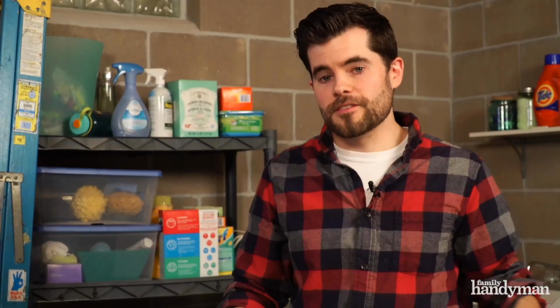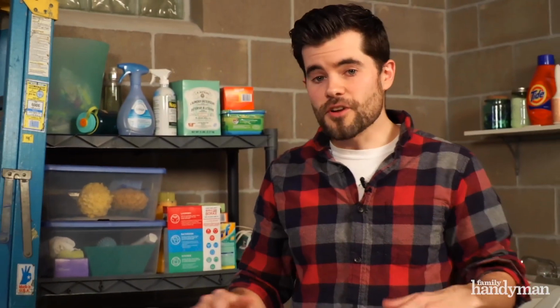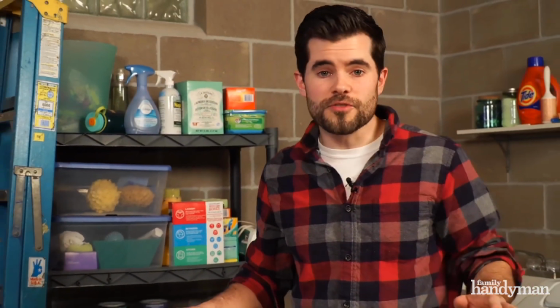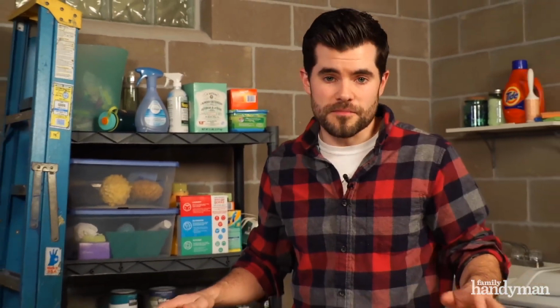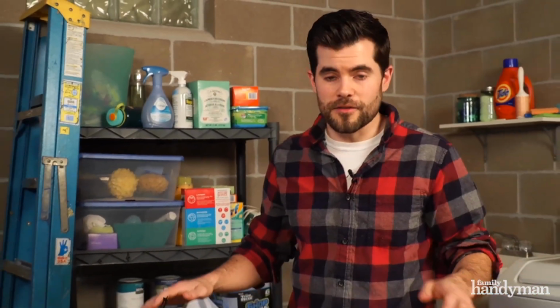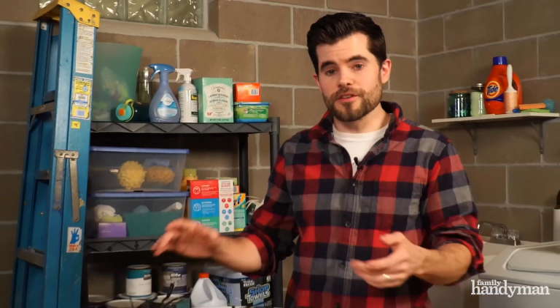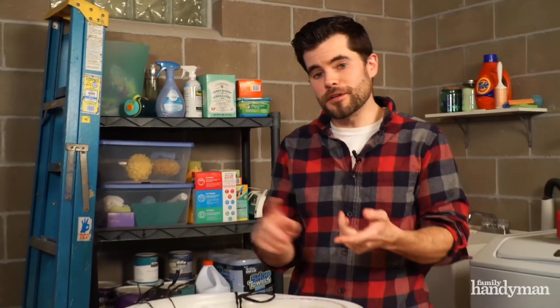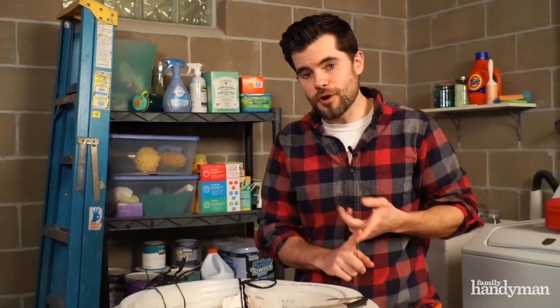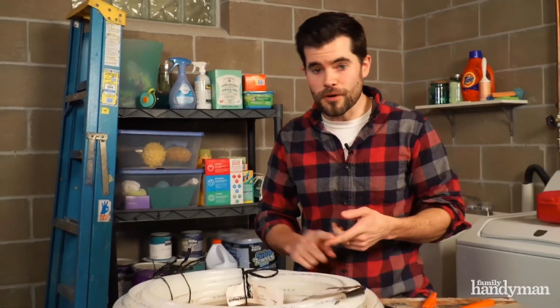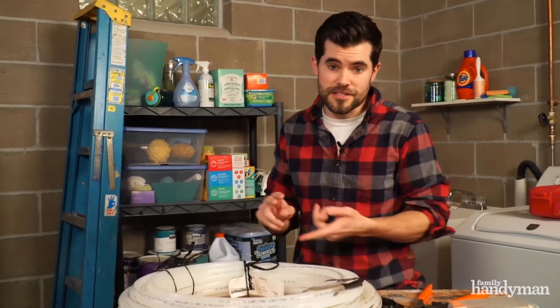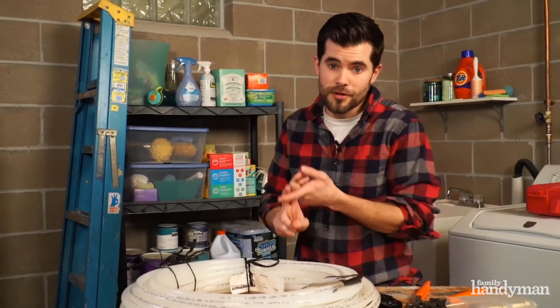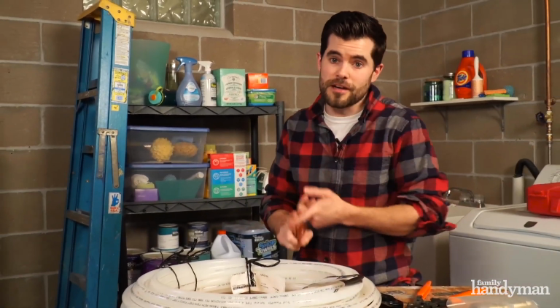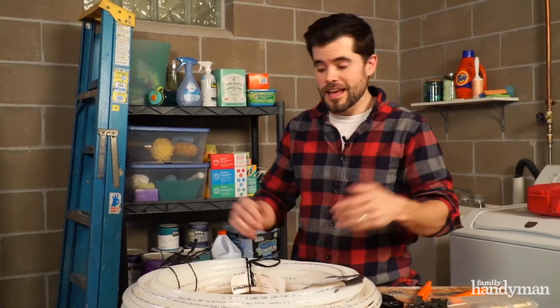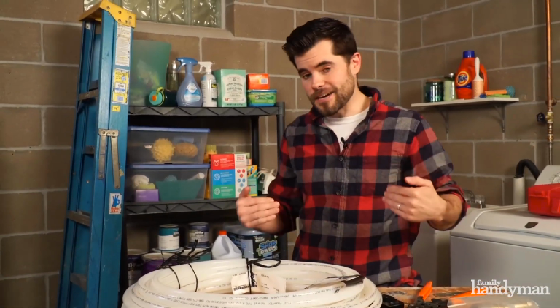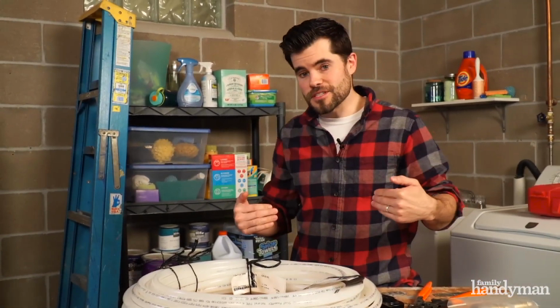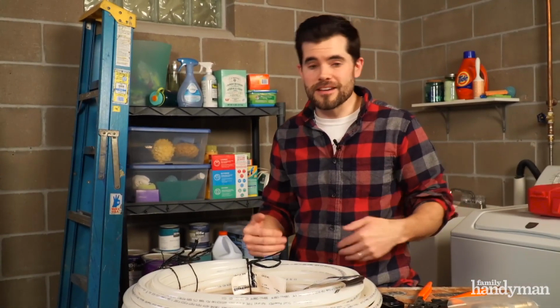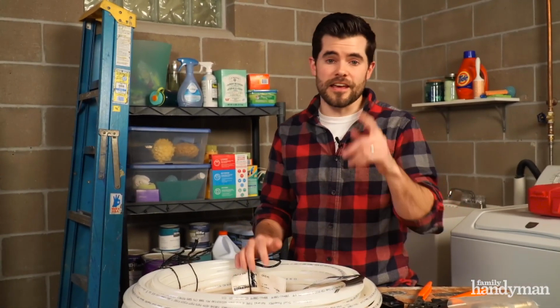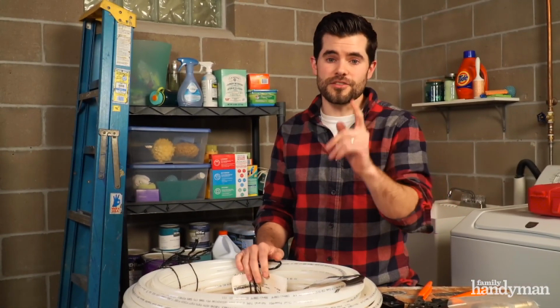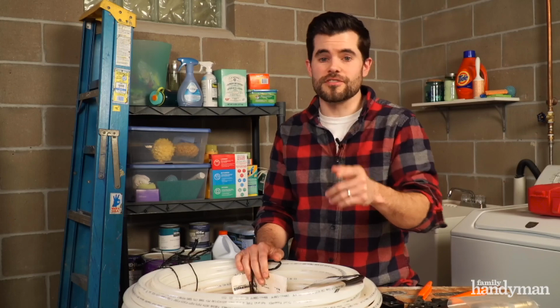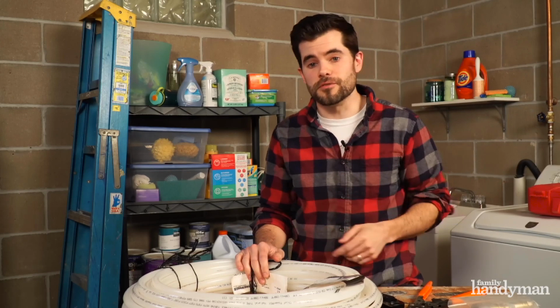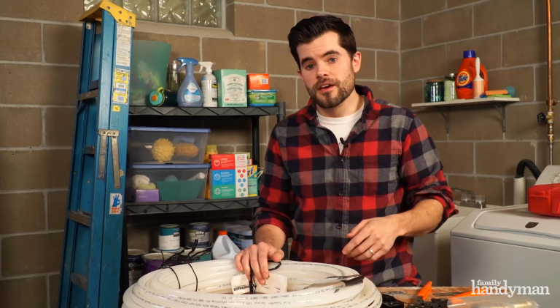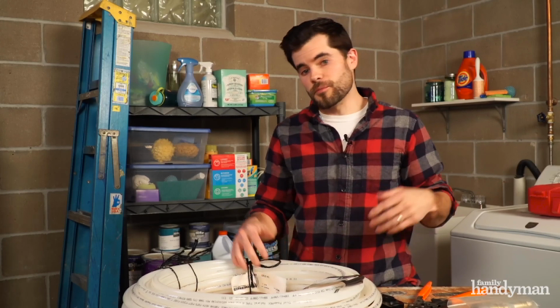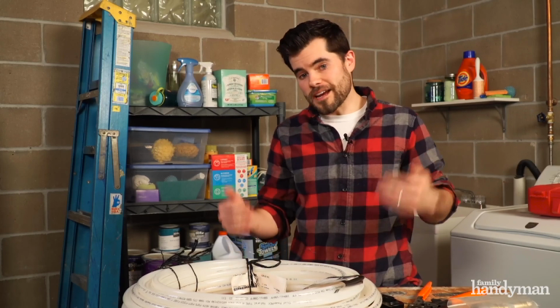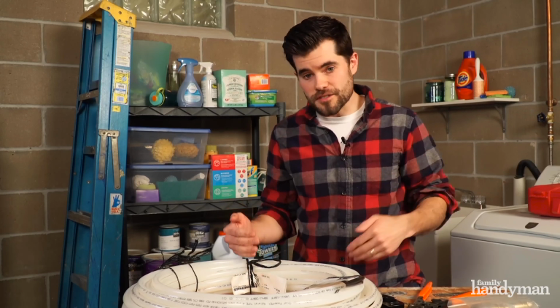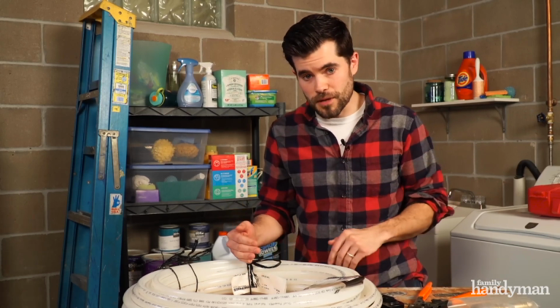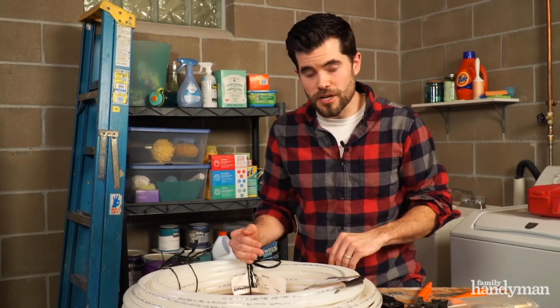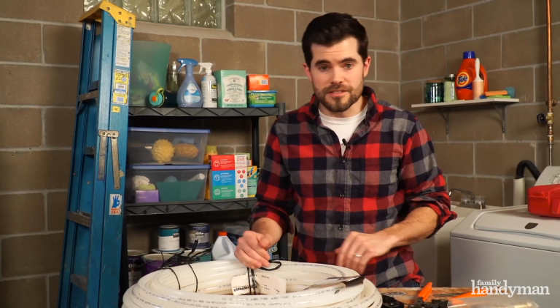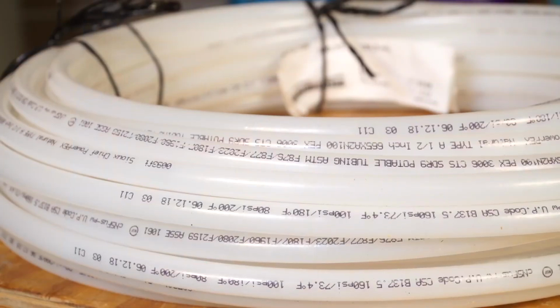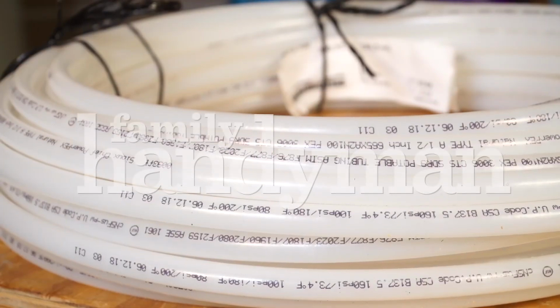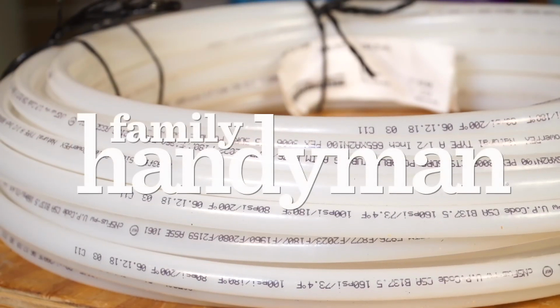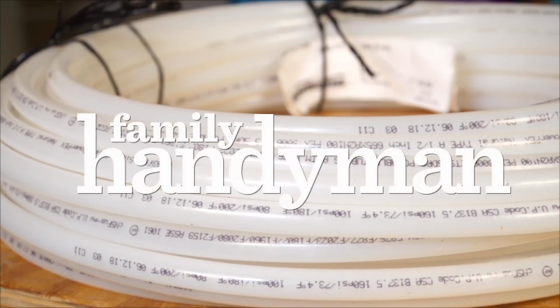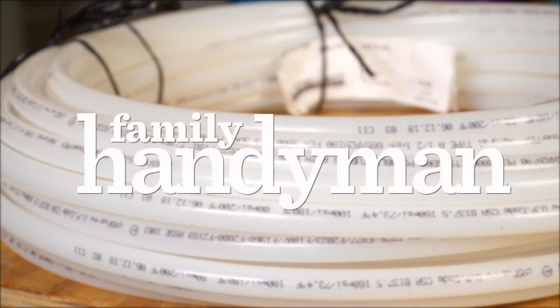There's no two ways about it. Whether you're building a new home or have a small remodel, I'm choosing PEX and I think you should too. For more answers to your plumbing questions, head to FamilyHandyman.com.